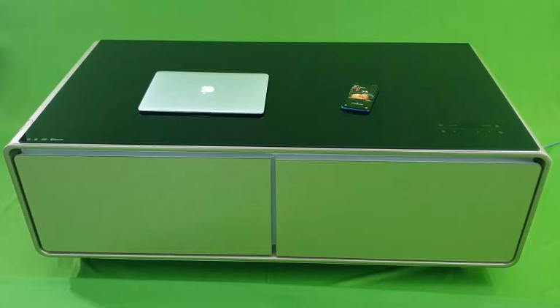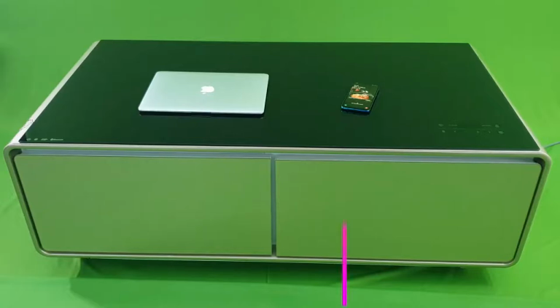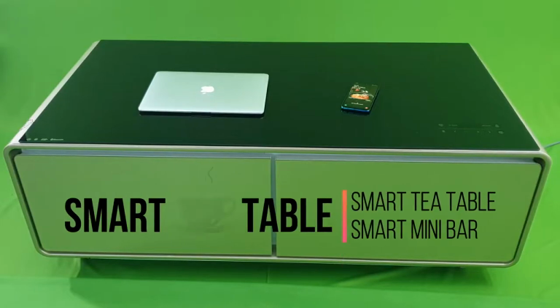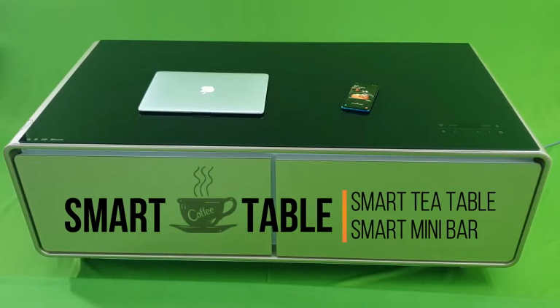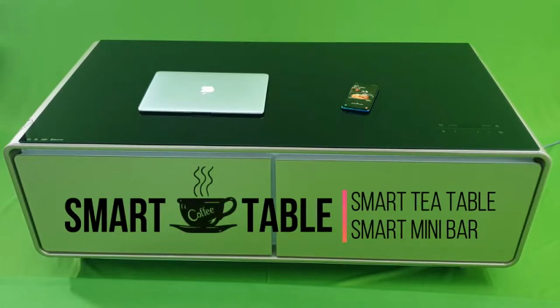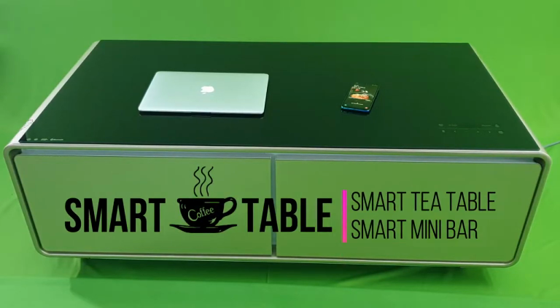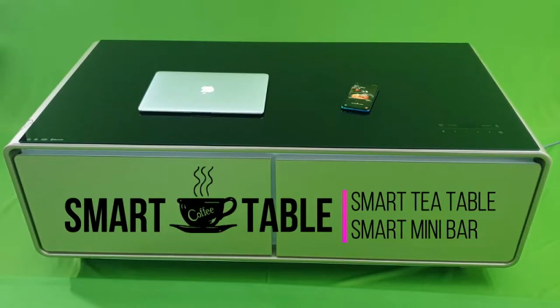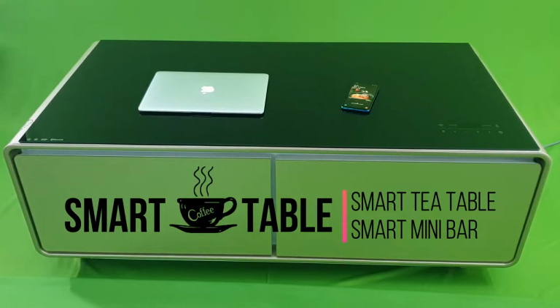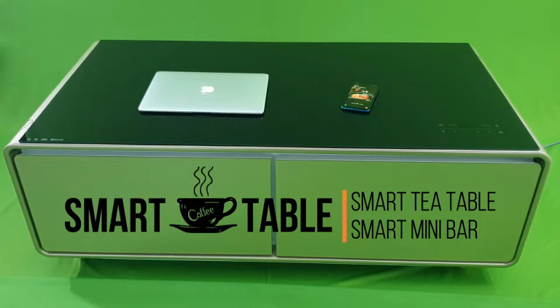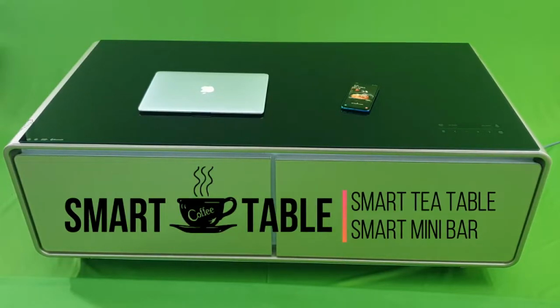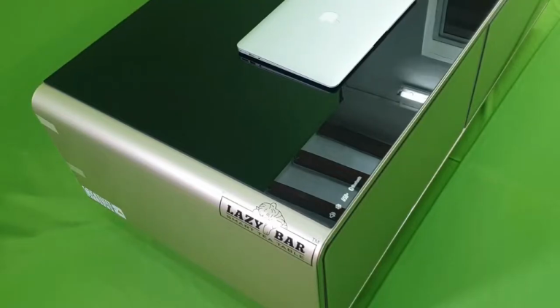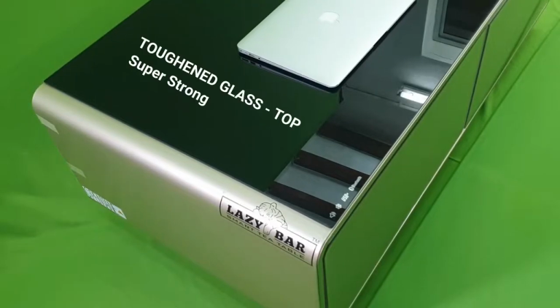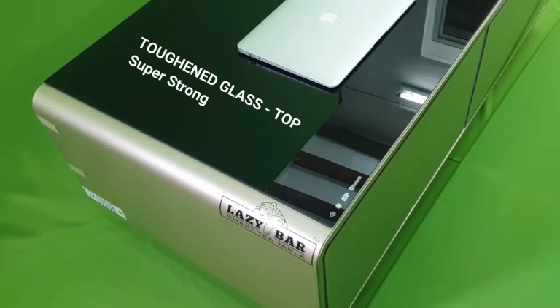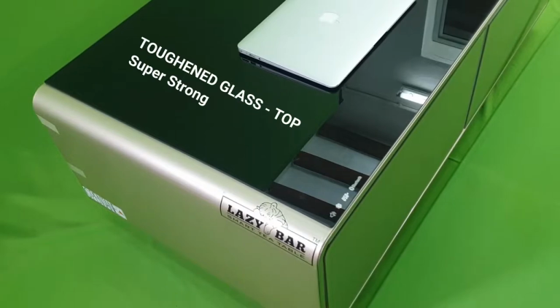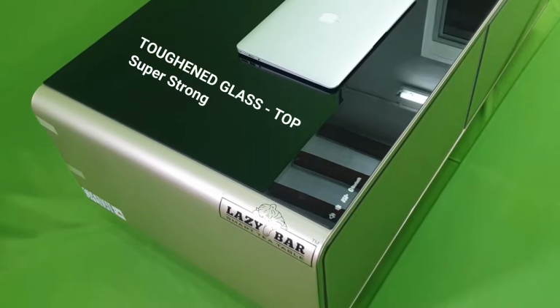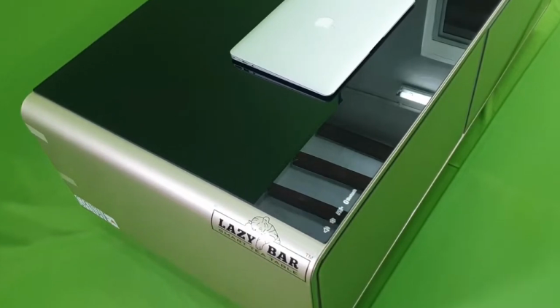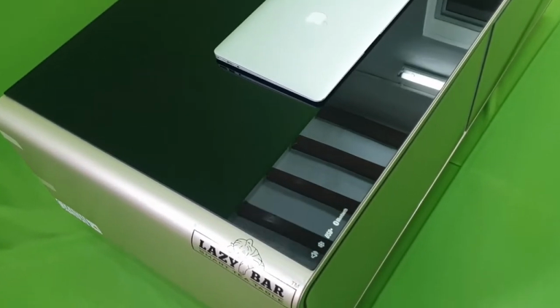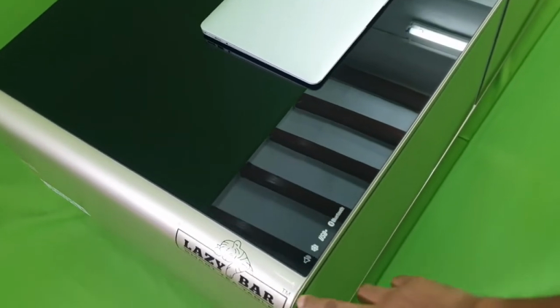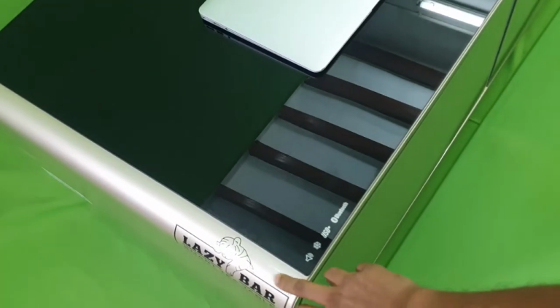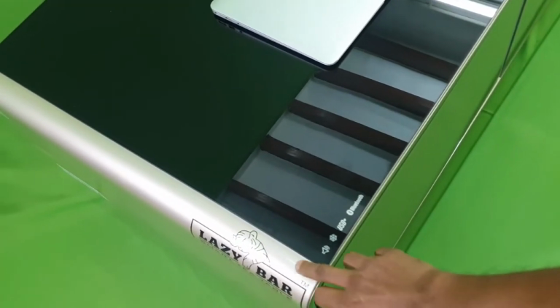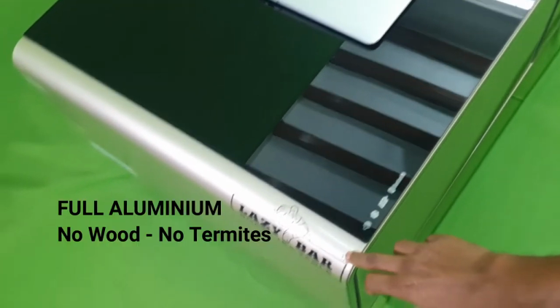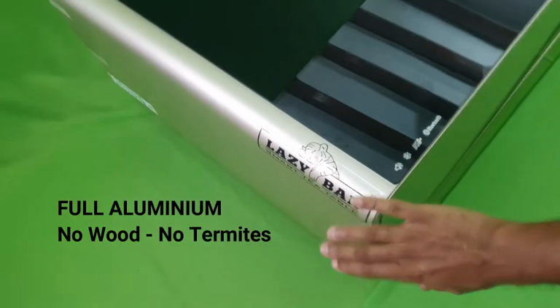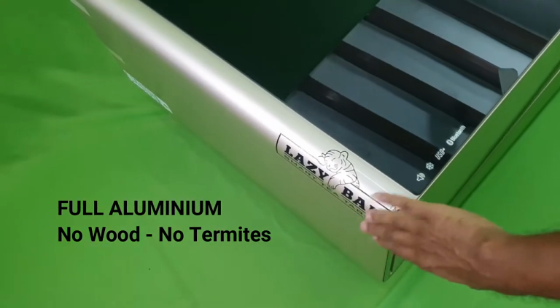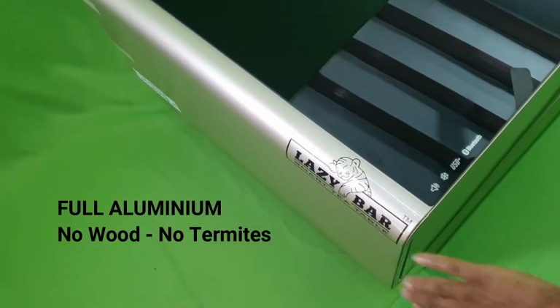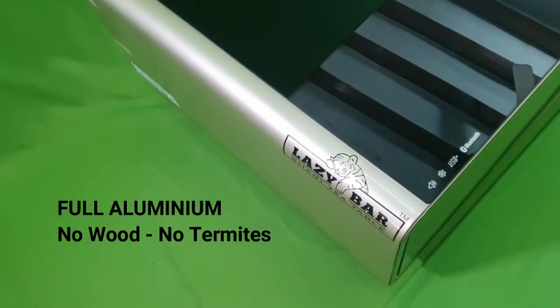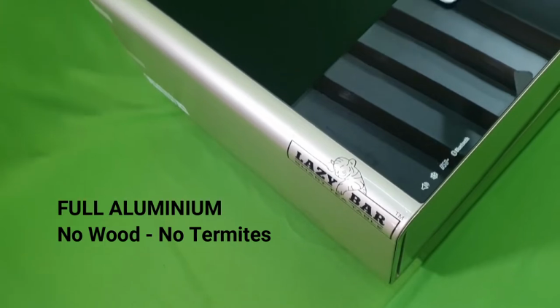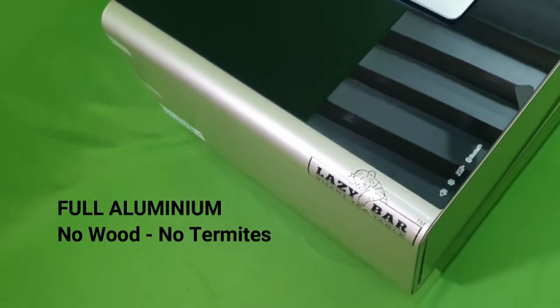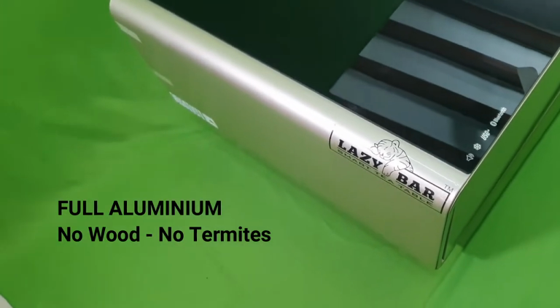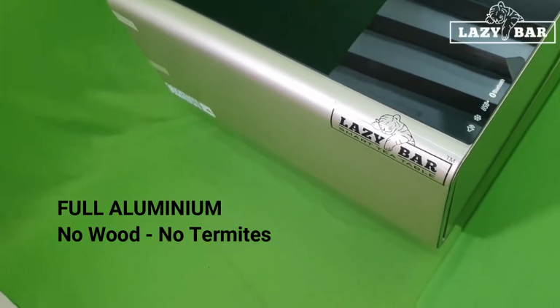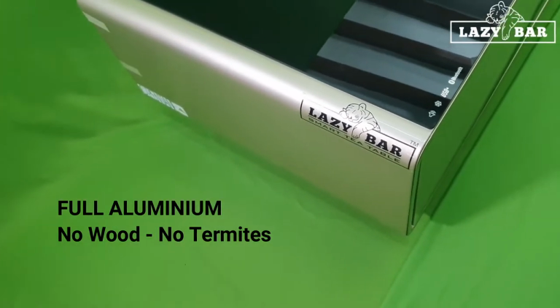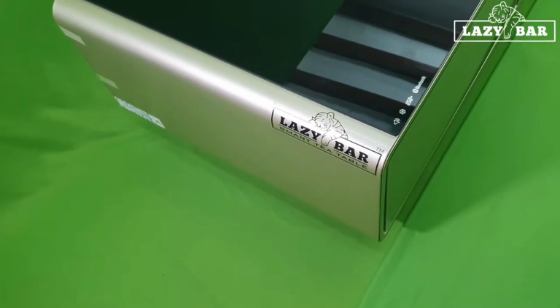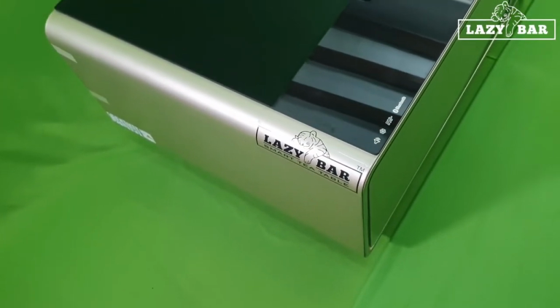Now let's see the Lazy Bar smart coffee table features. The glass on top is a toughened glass, and this is not wood — the side panel here is all aluminium and it's fully powder coated.